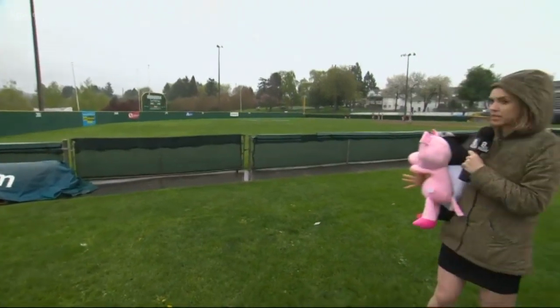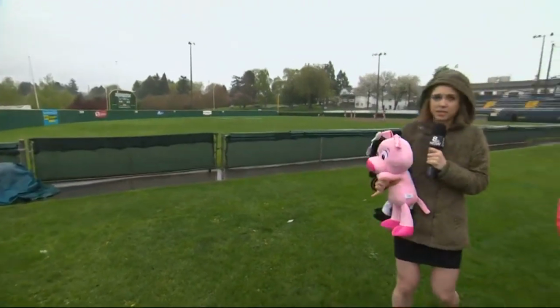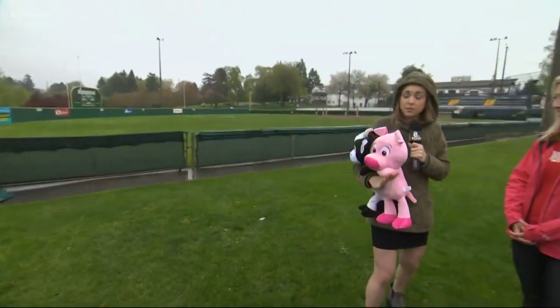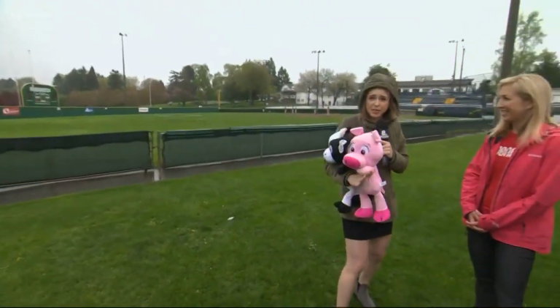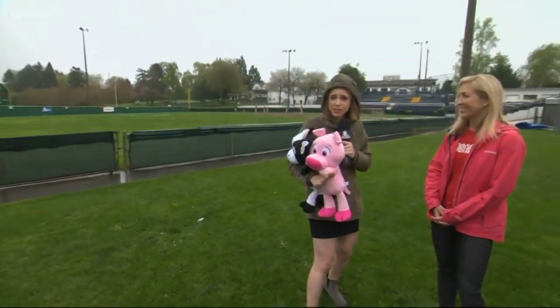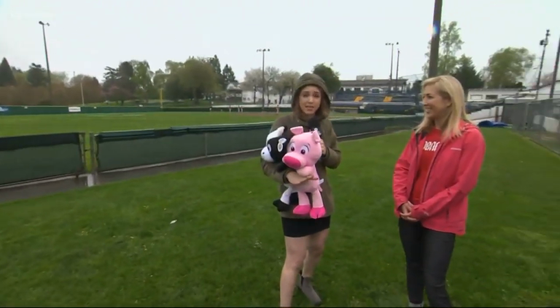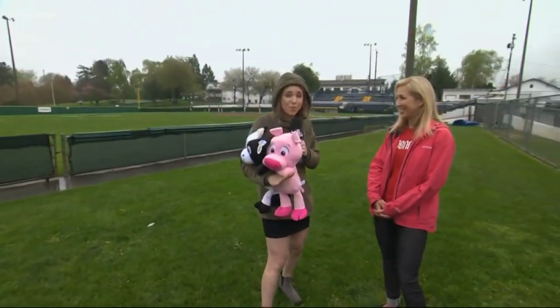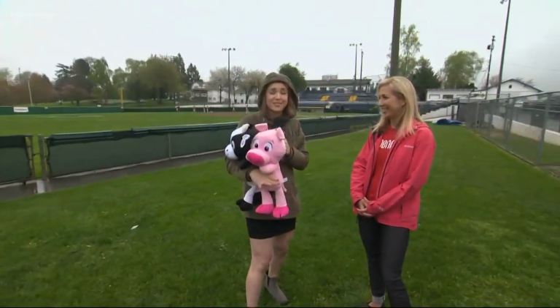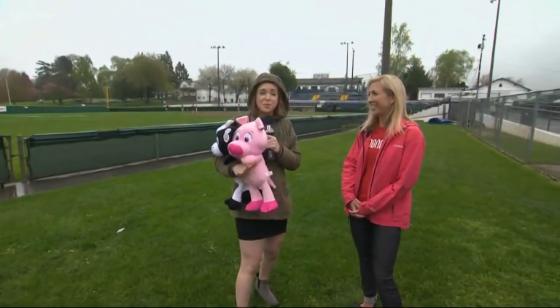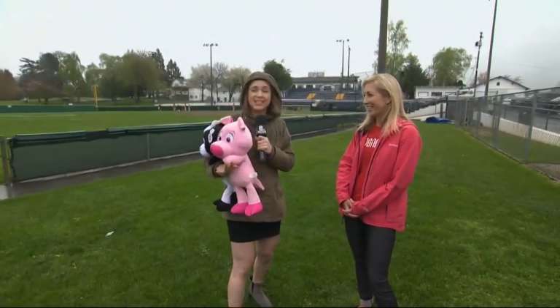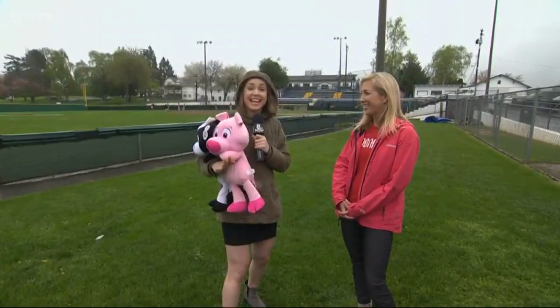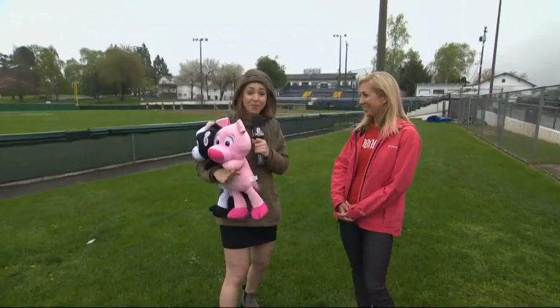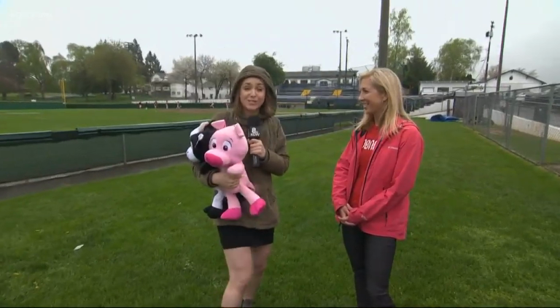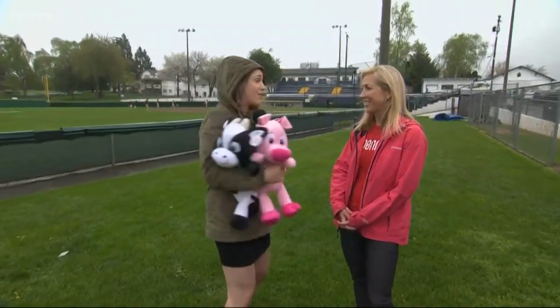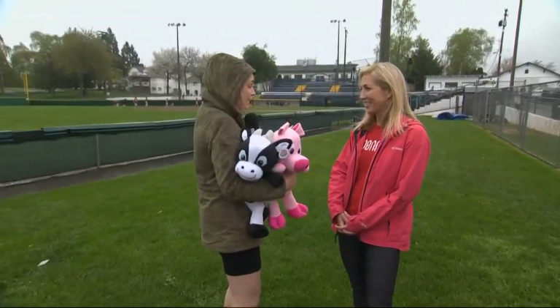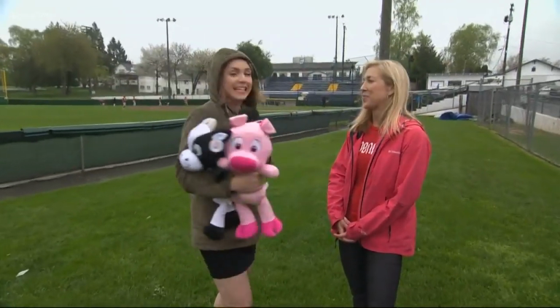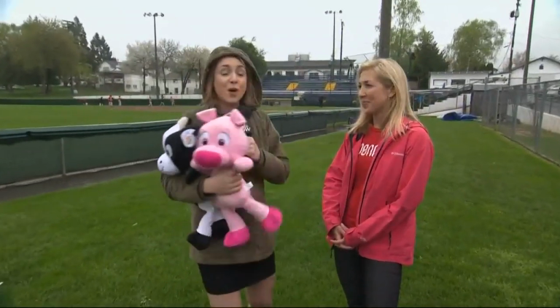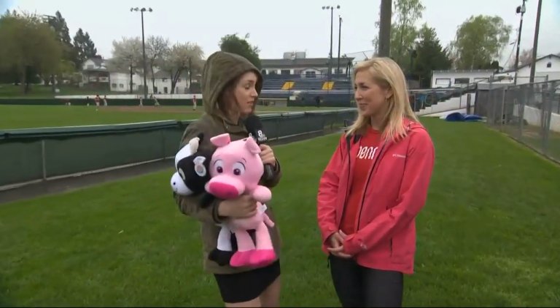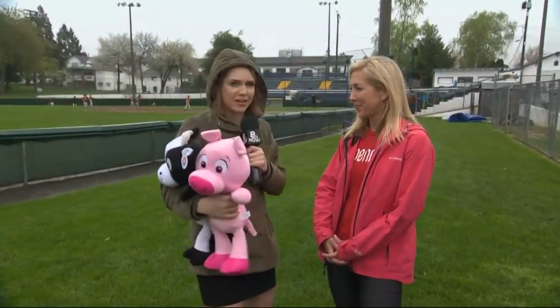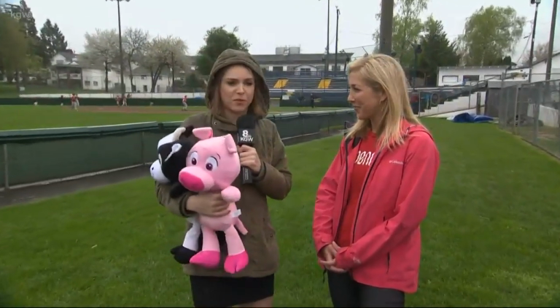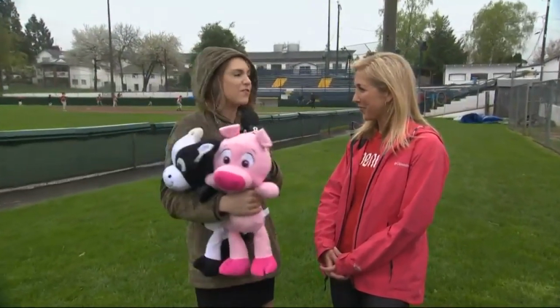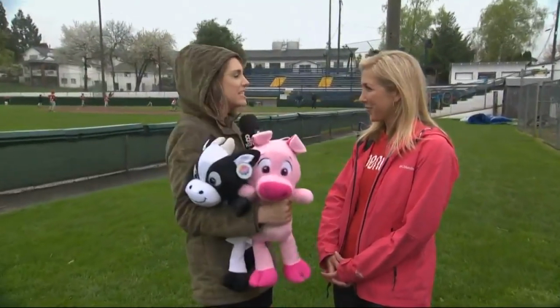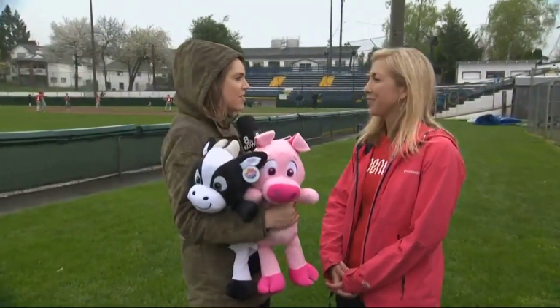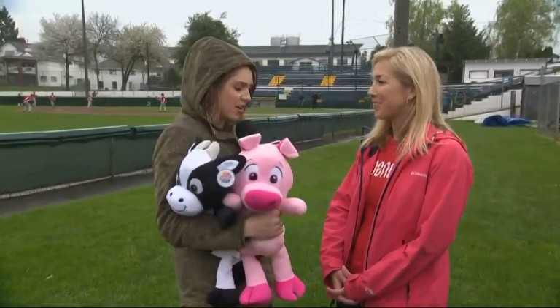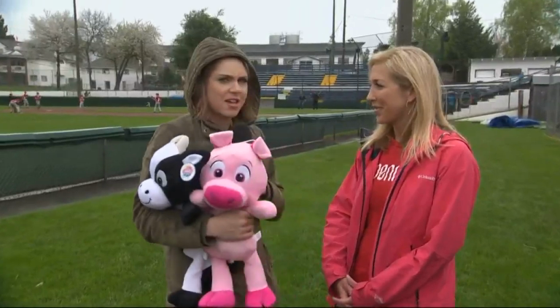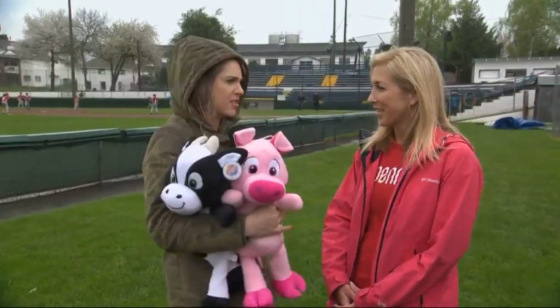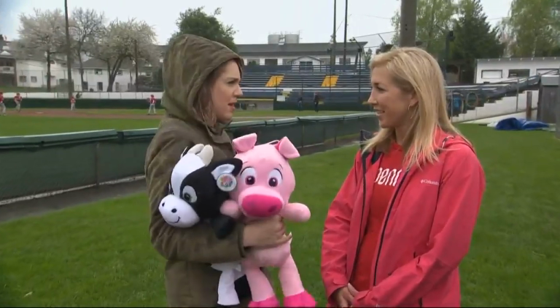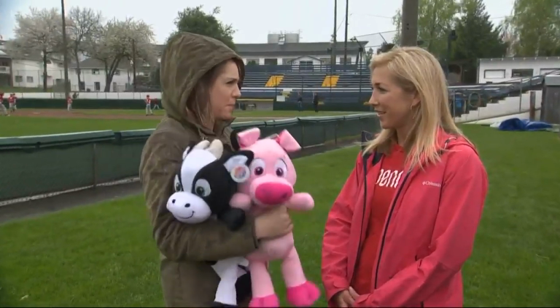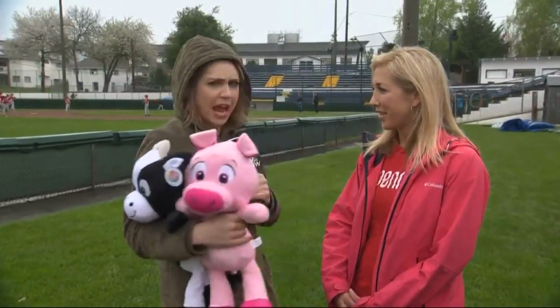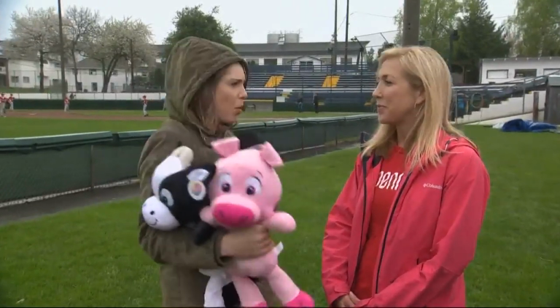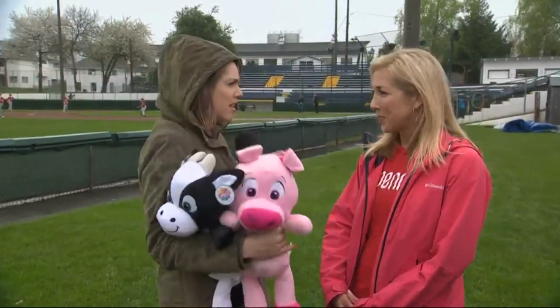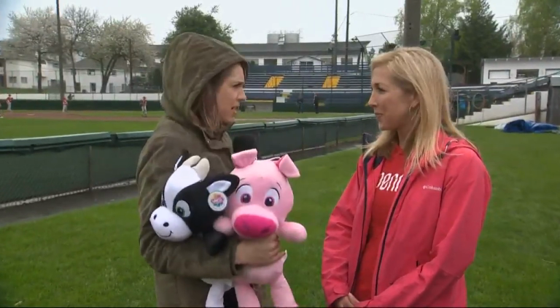Mr. Mazzofino keeps saying tomorrow morning is going to be beautiful and sunny and not rainy. So we have Tracy who helps put on the event here at Alpenrose. It's the 57th year — does it just keep getting bigger, adding more Easter bunnies?